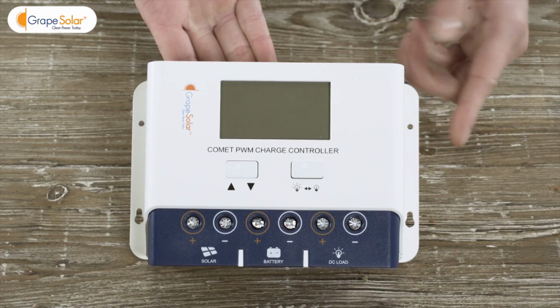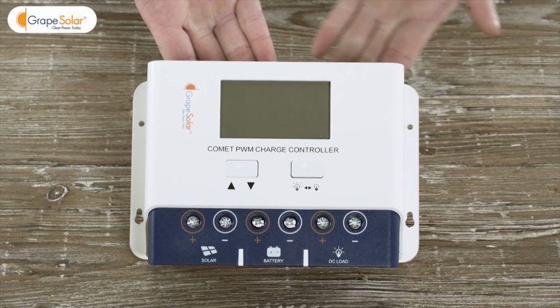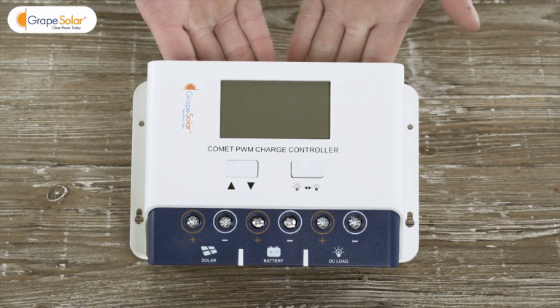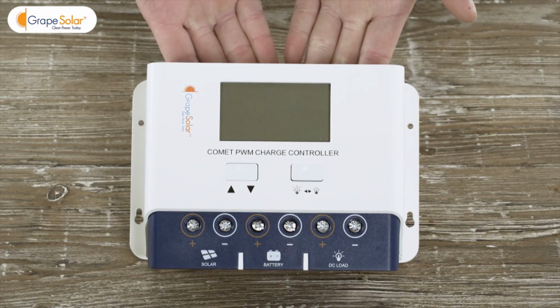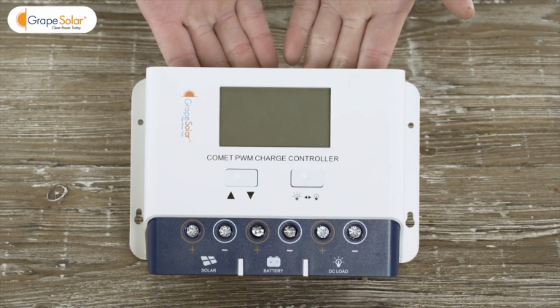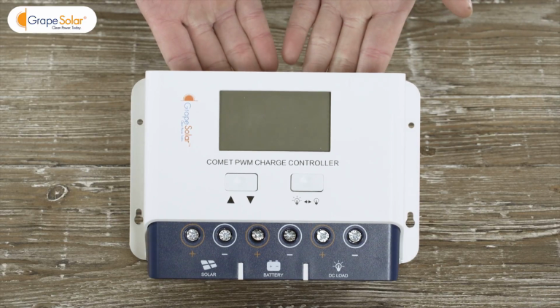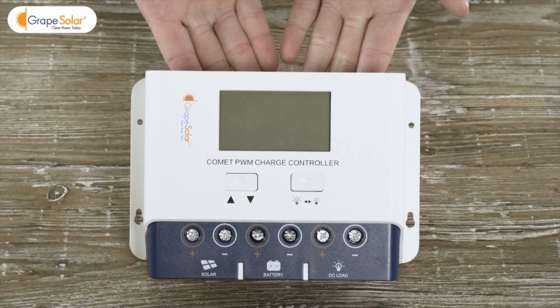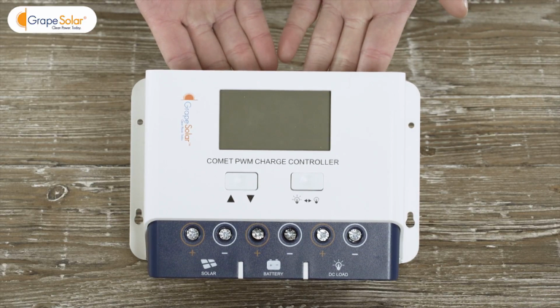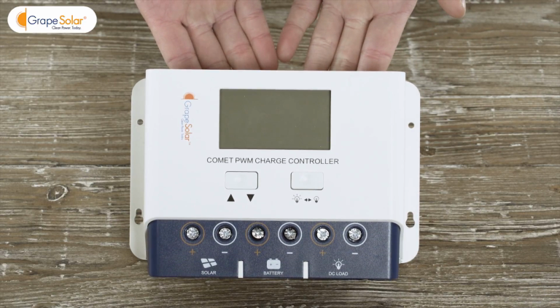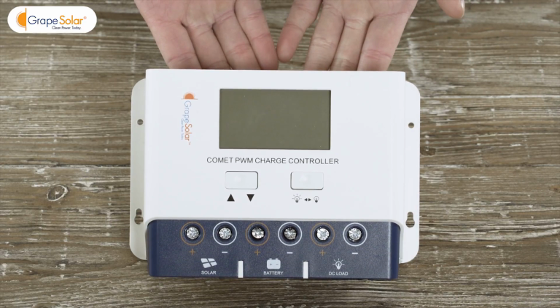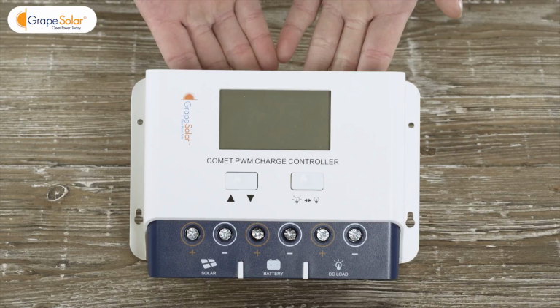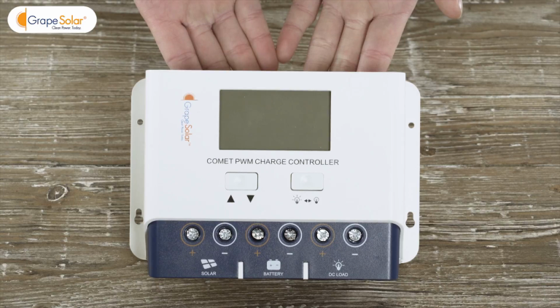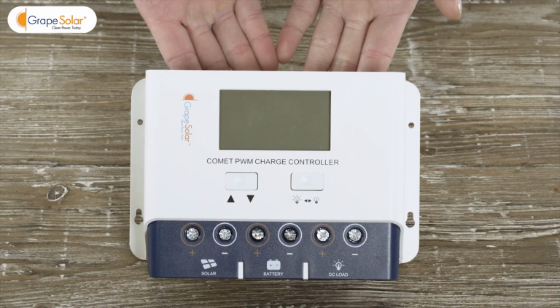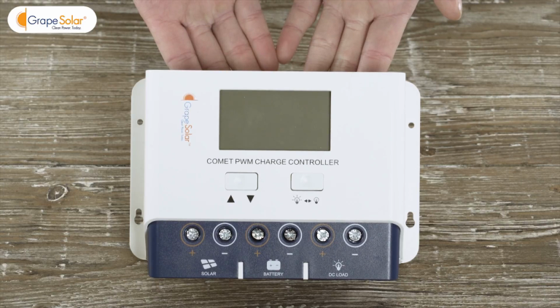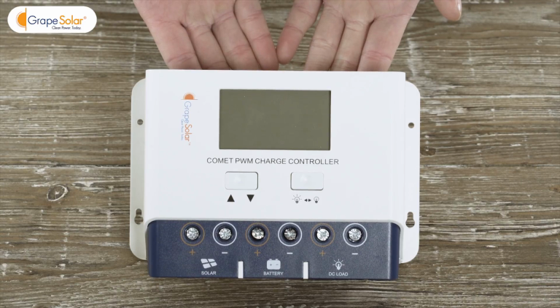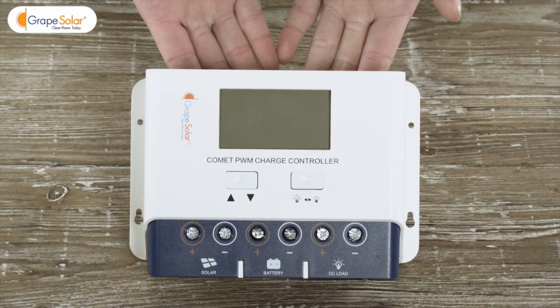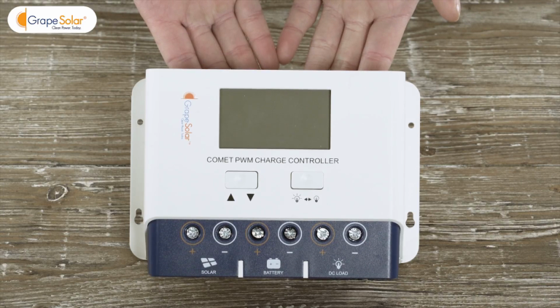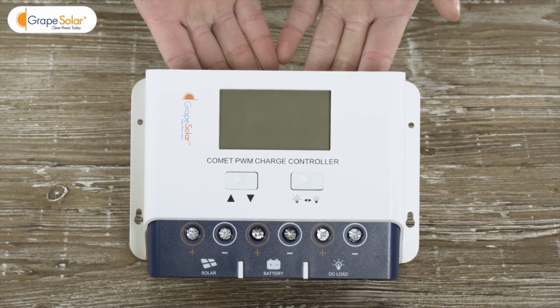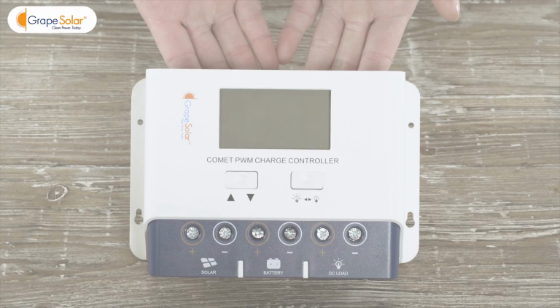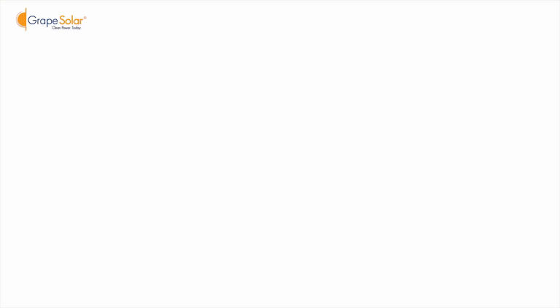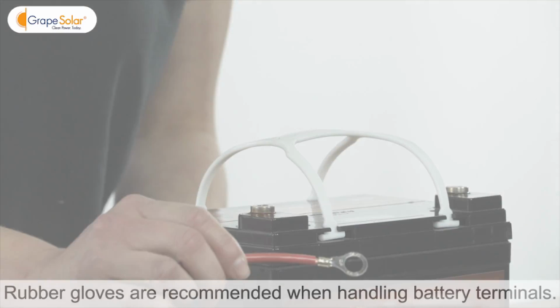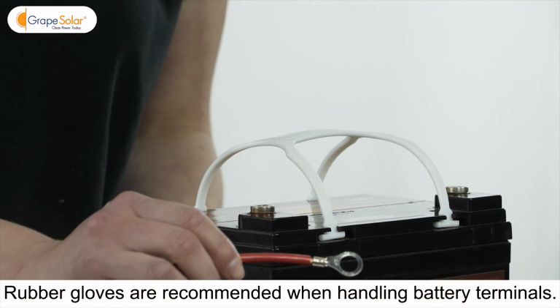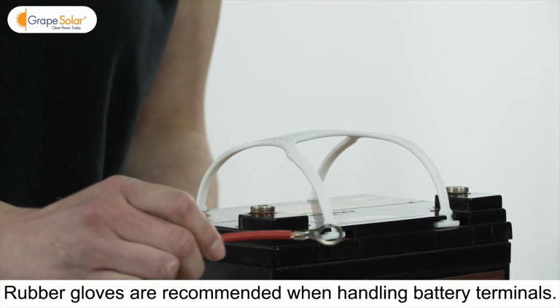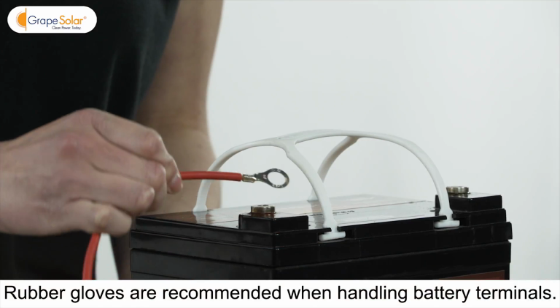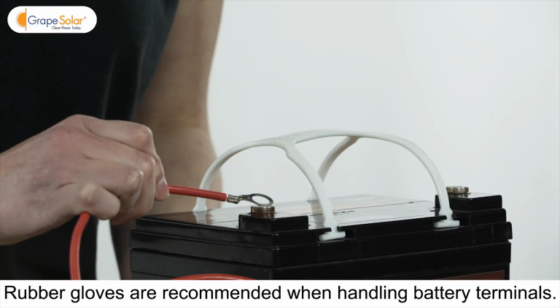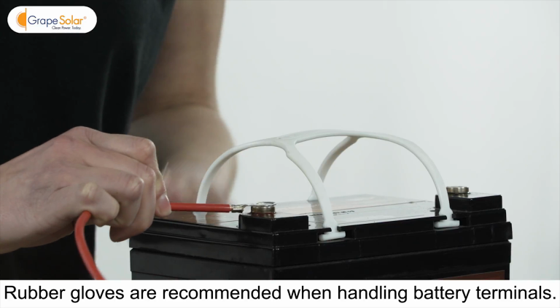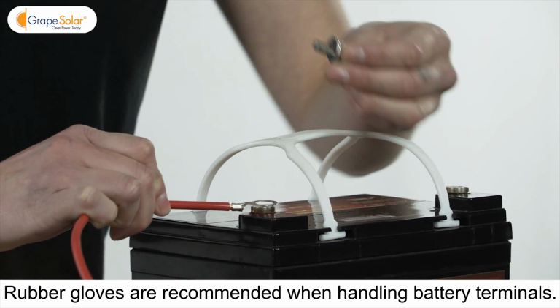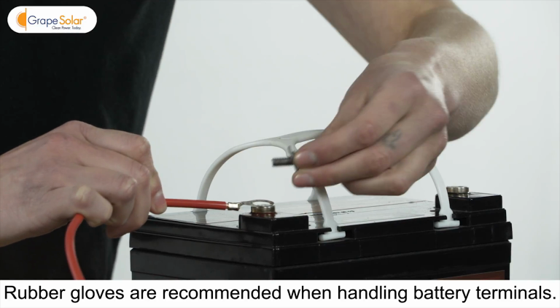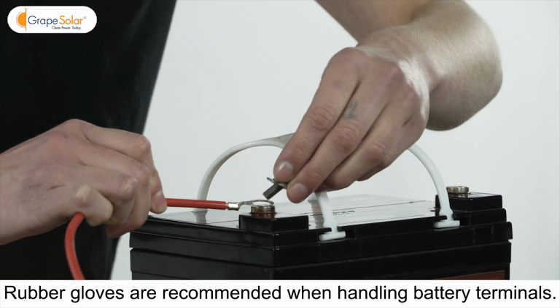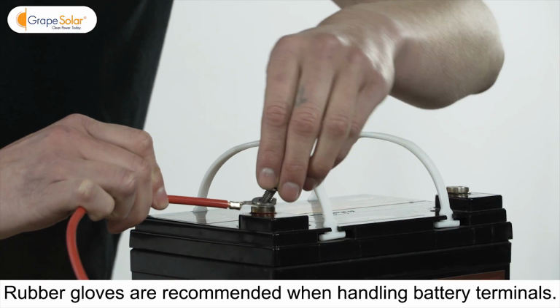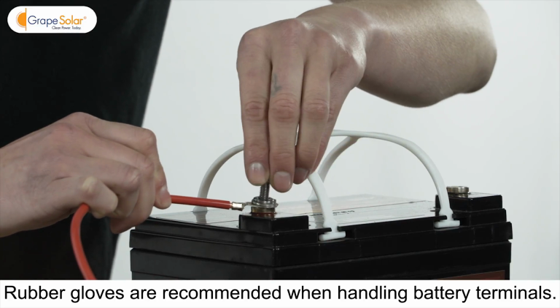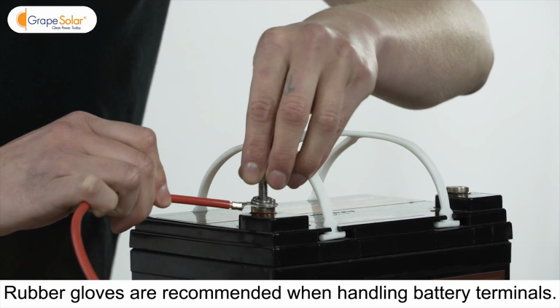Don't forget to download the Grape Solar mobile smartphone app to set and monitor your solar system's performance with a compatible smartphone. Place your separately purchased deep cycle battery within 5 feet of the charge controller.